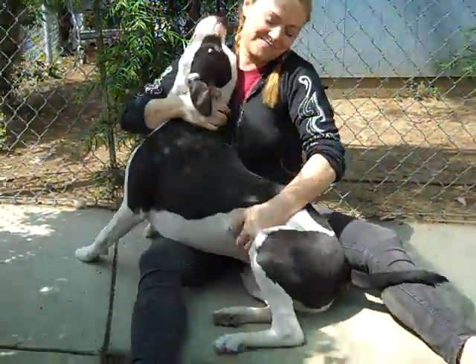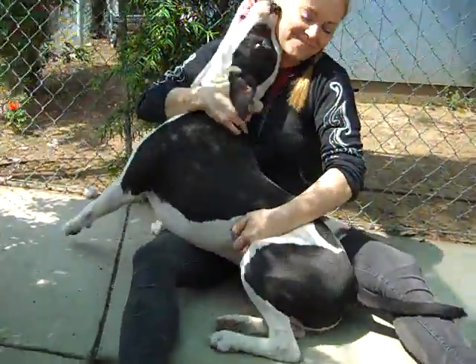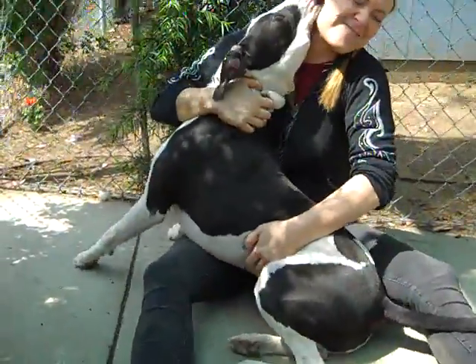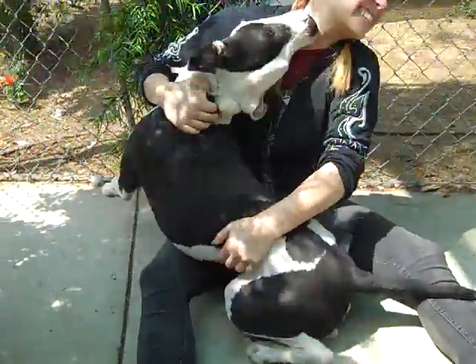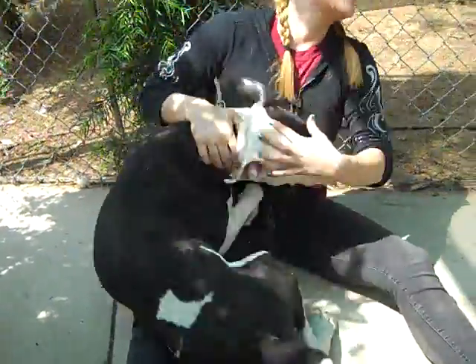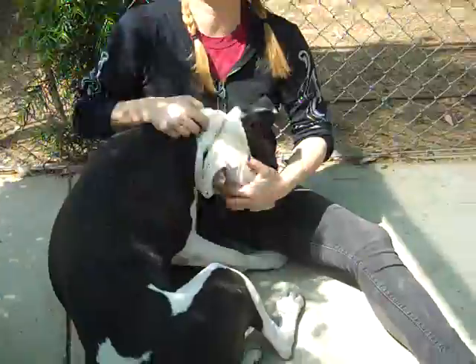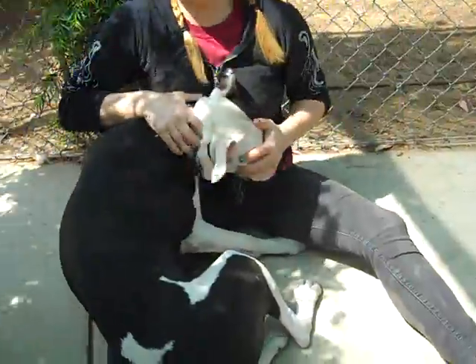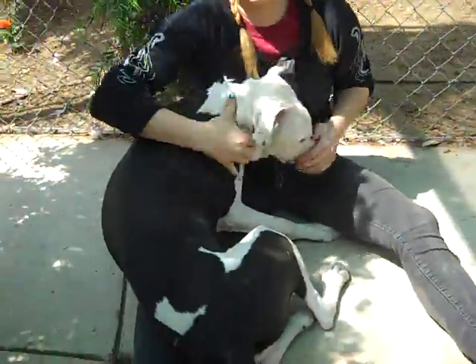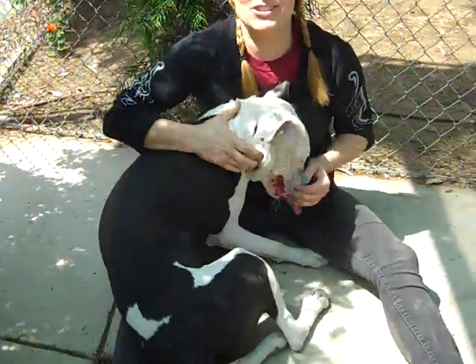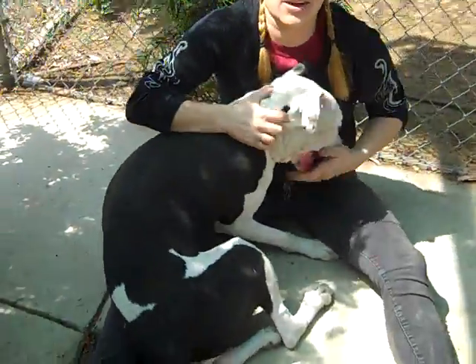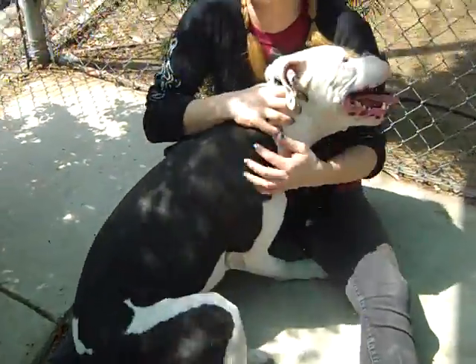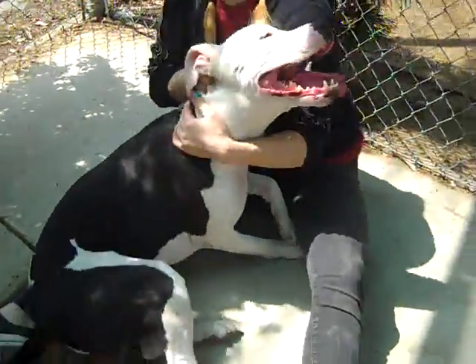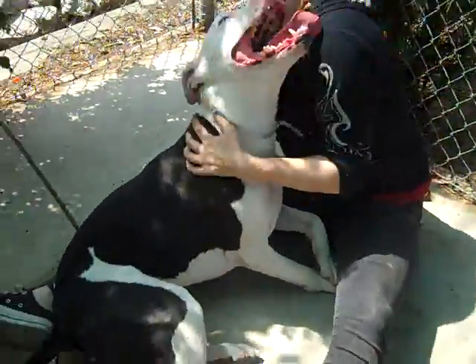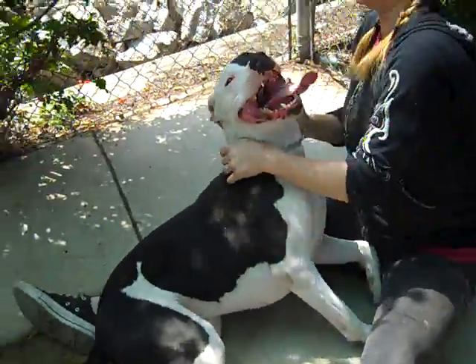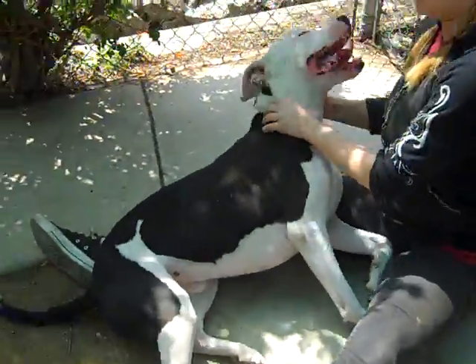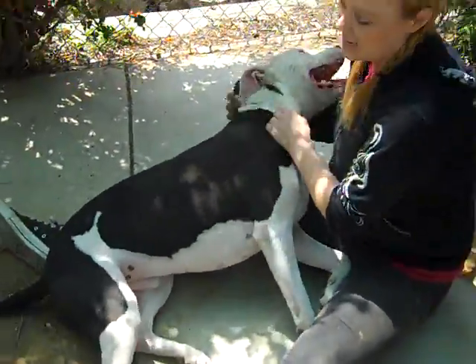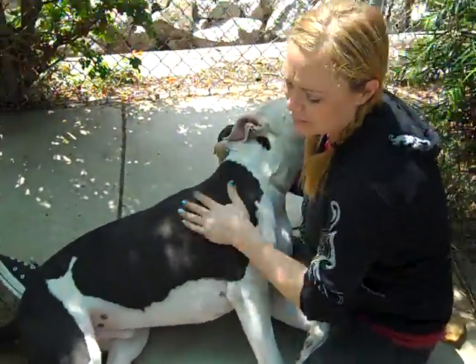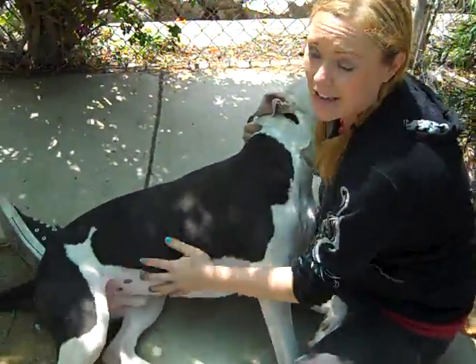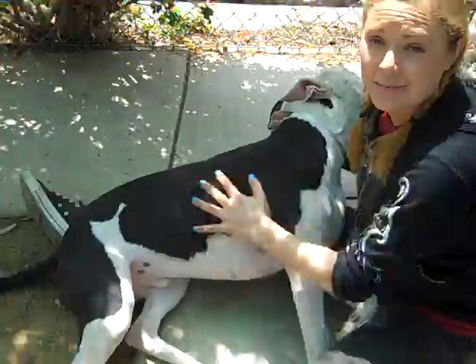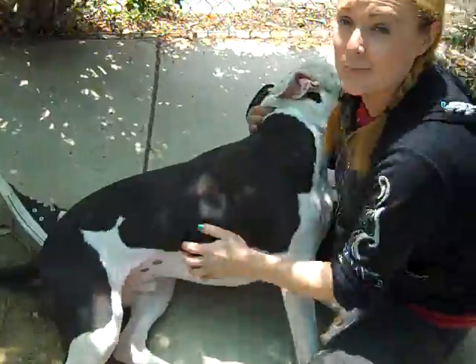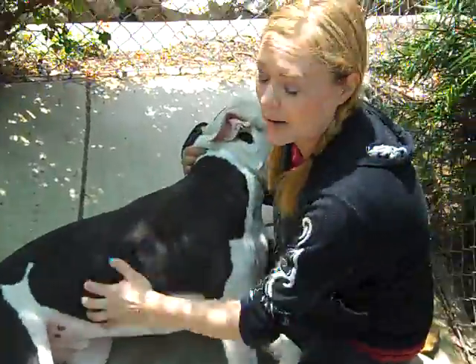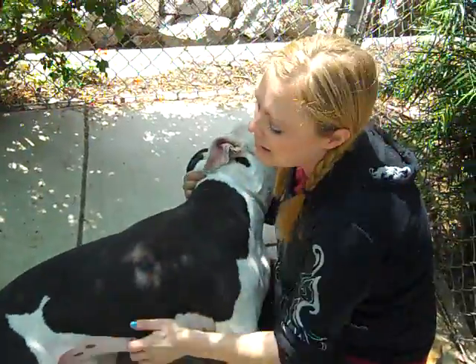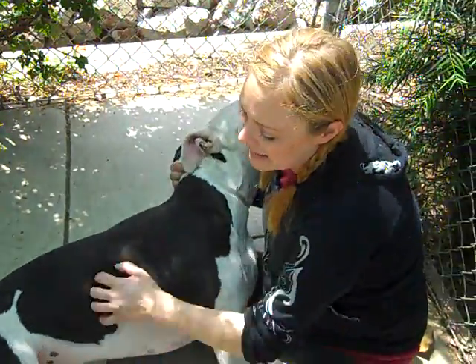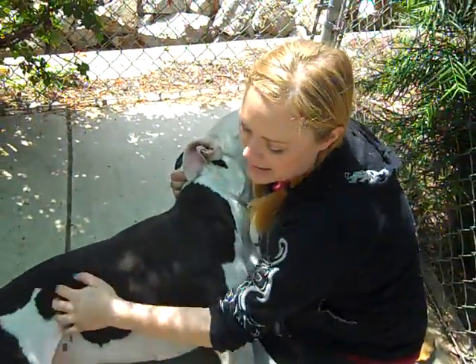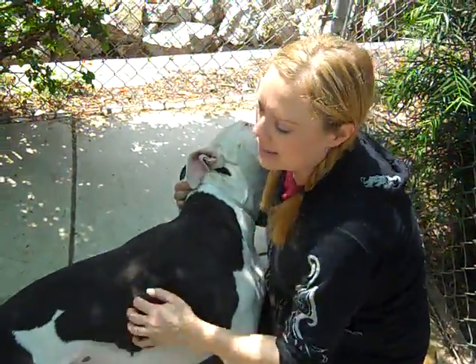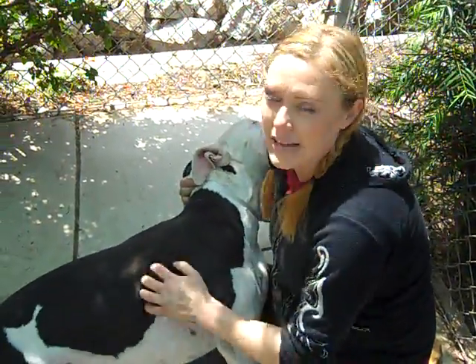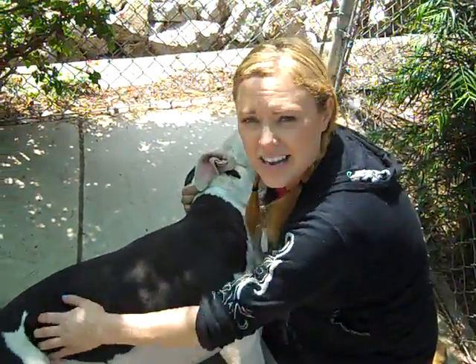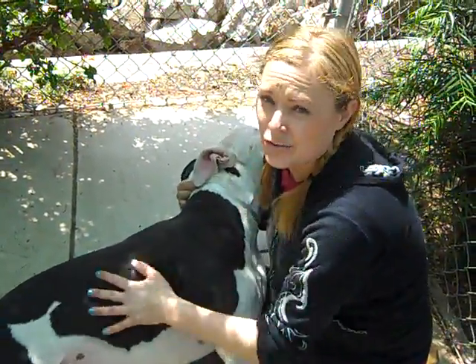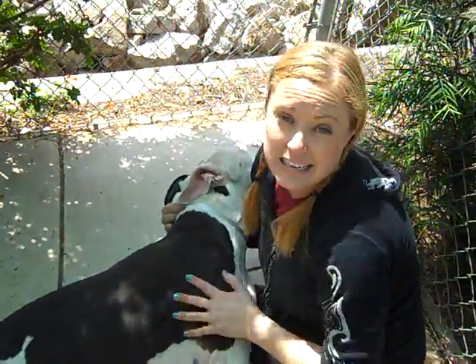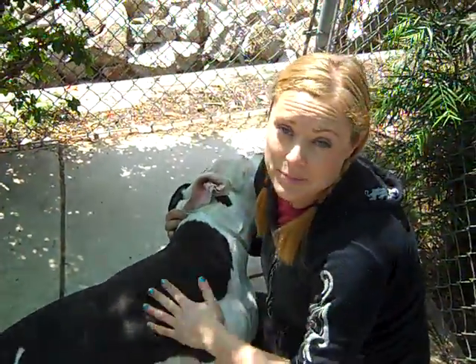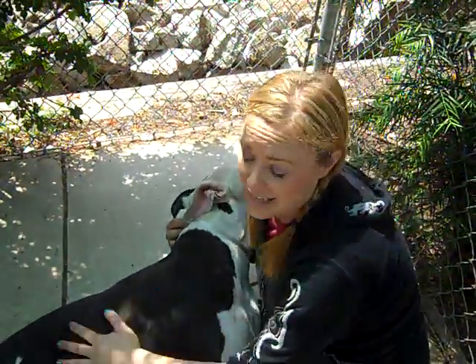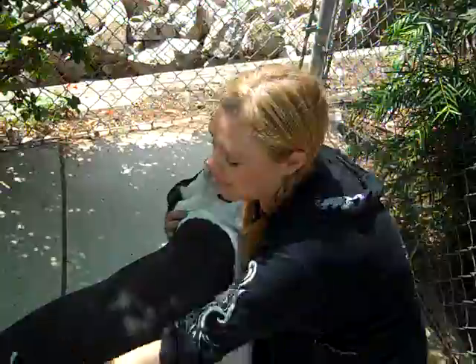Jana, what can you tell us about Simba? This guy, he's just an amazing, amazing guy. He's beautiful. He's got these really long legs so he needs a running partner. He needs somebody that's going to get him the exercise and the training that he needs to be the best guy he can be.